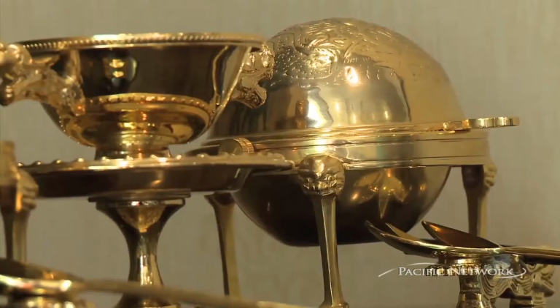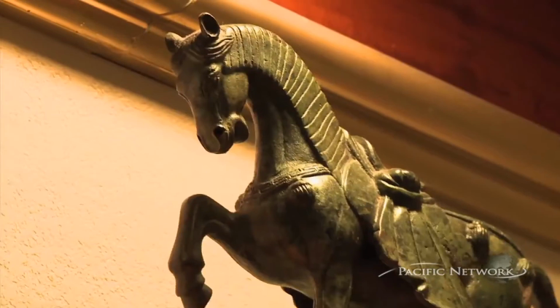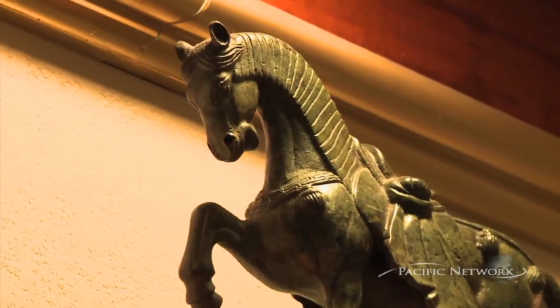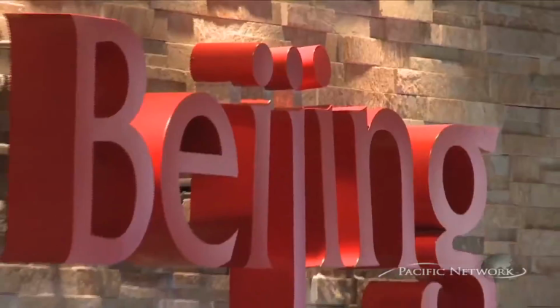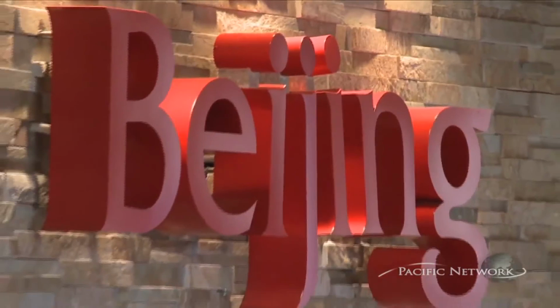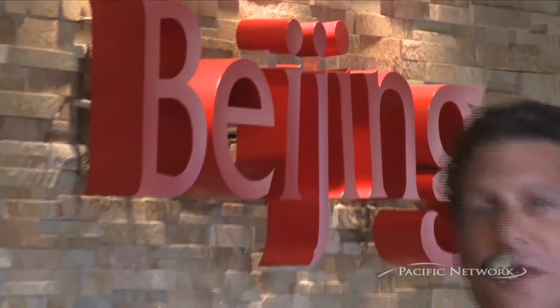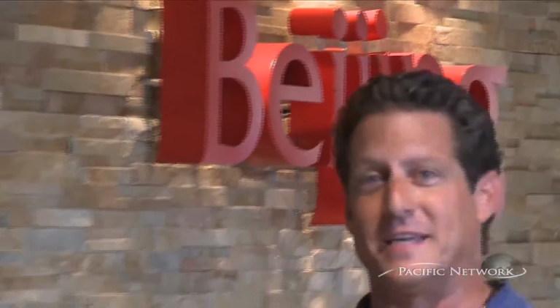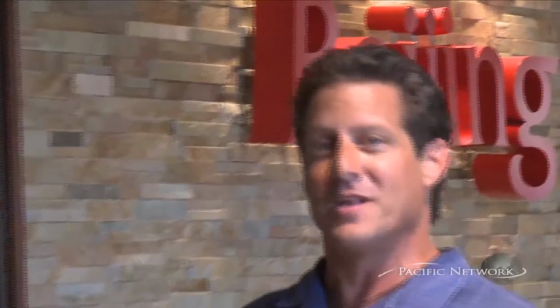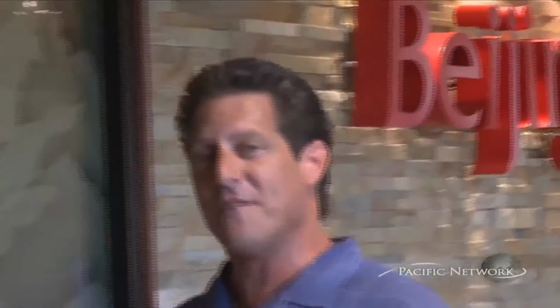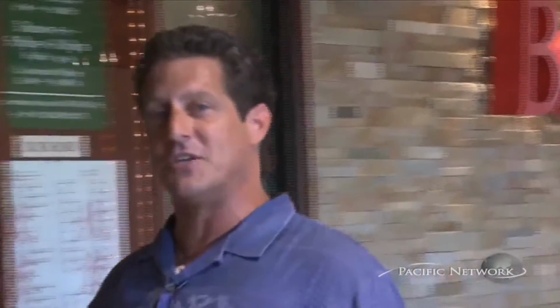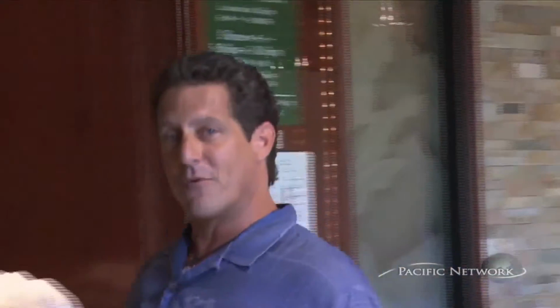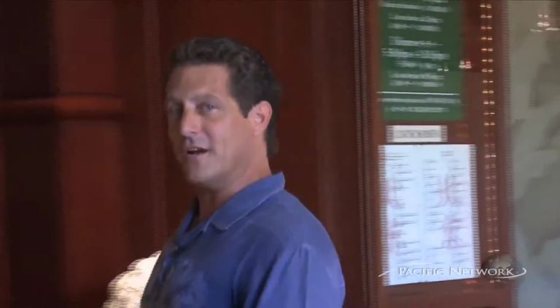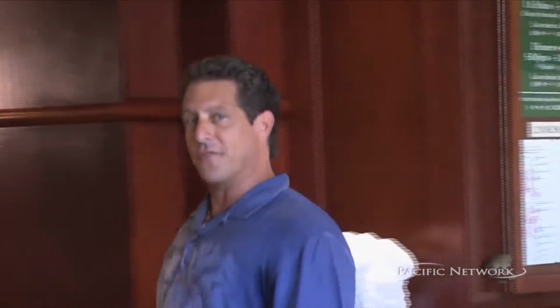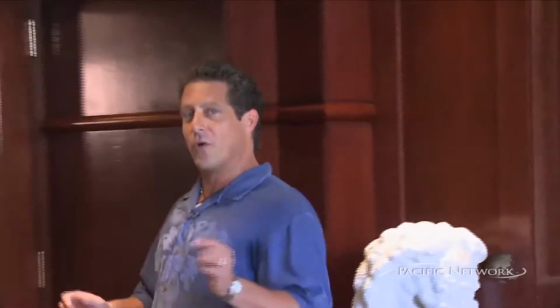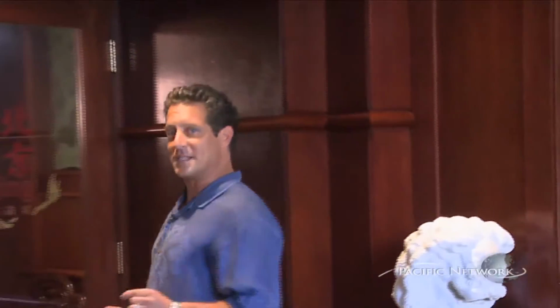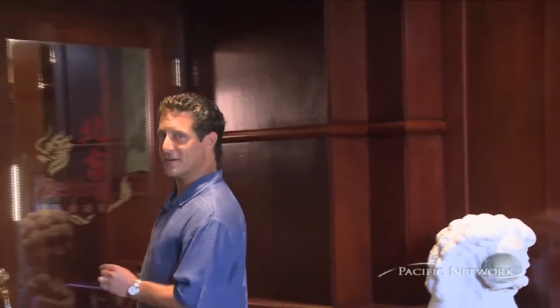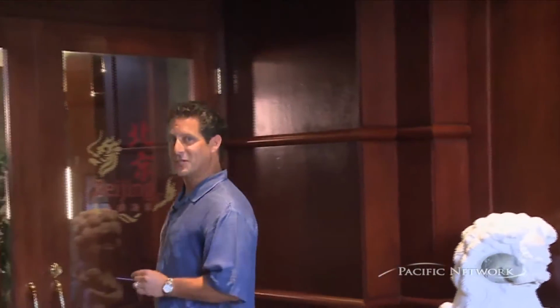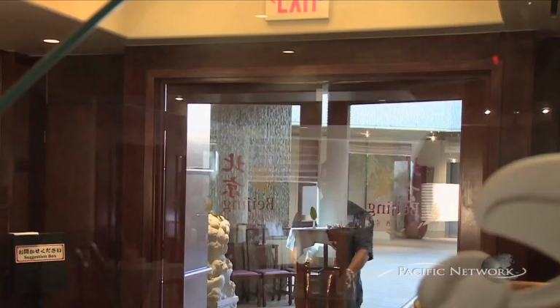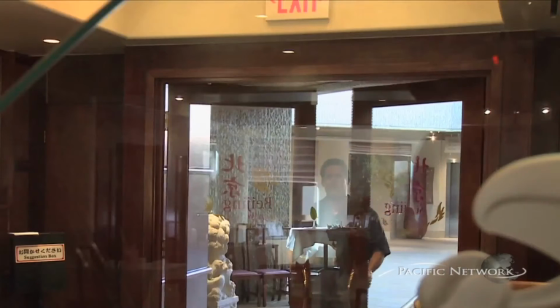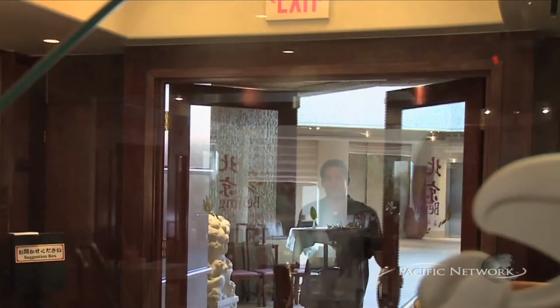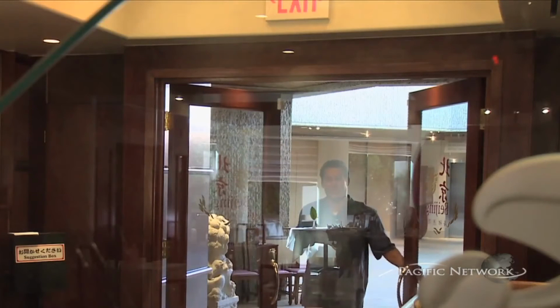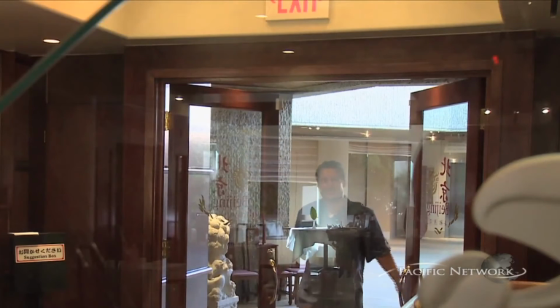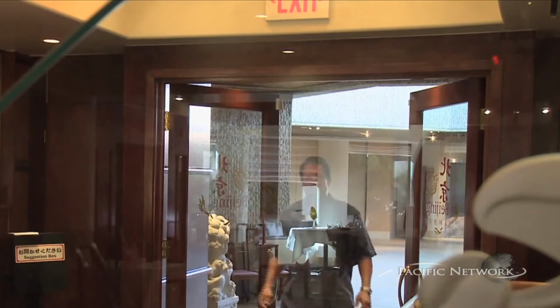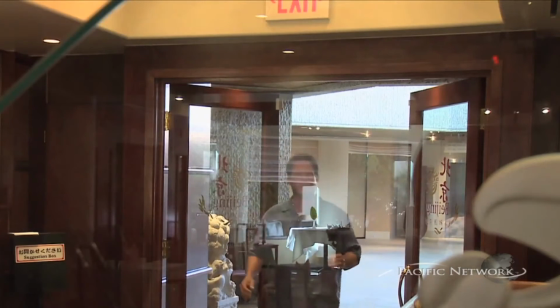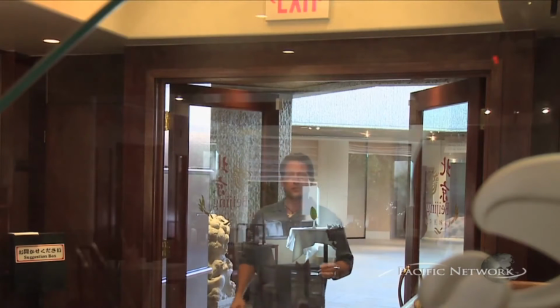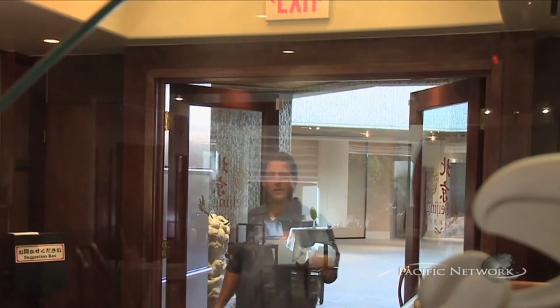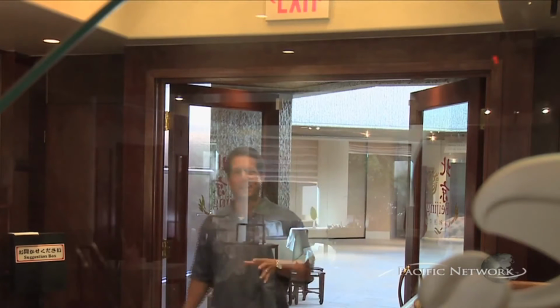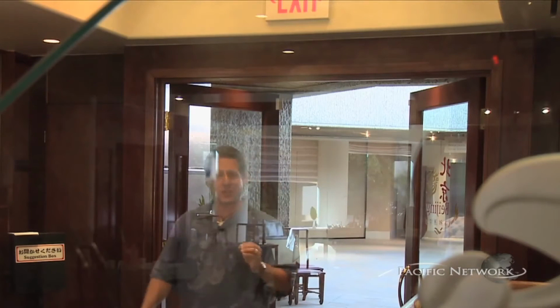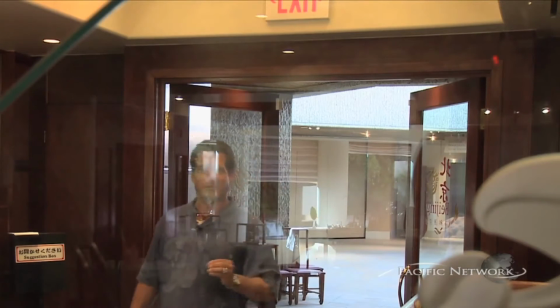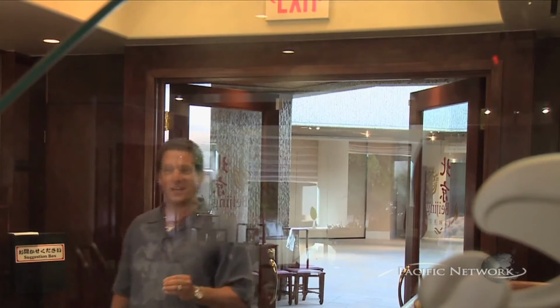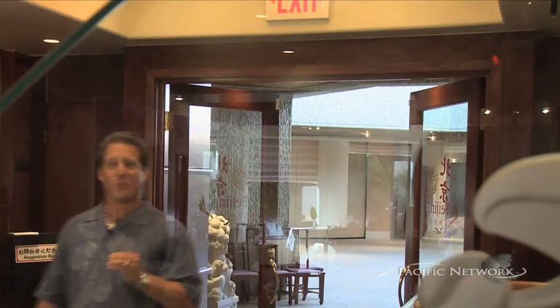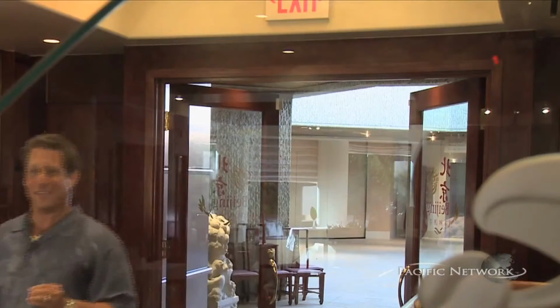With all the wonderful renovations going on in Waikiki, I found a gem right here at the Royal Hawaiian Center. It's called Beijing, the most traditional, authentic Chinese restaurant in Waikiki.